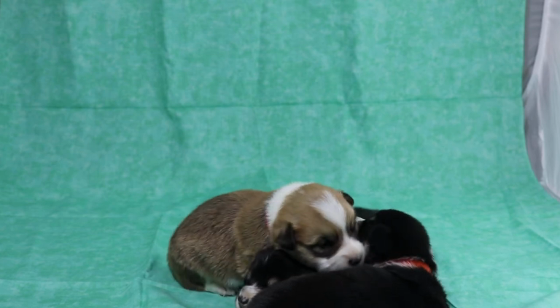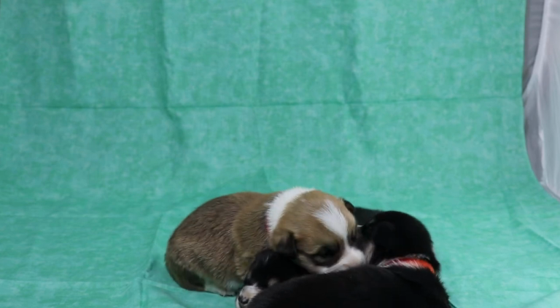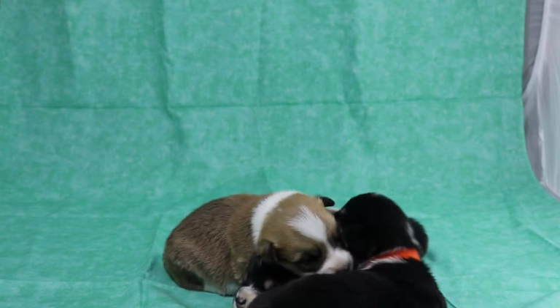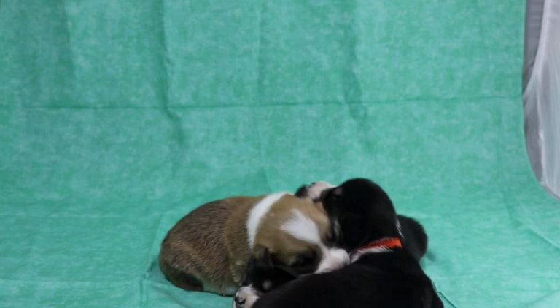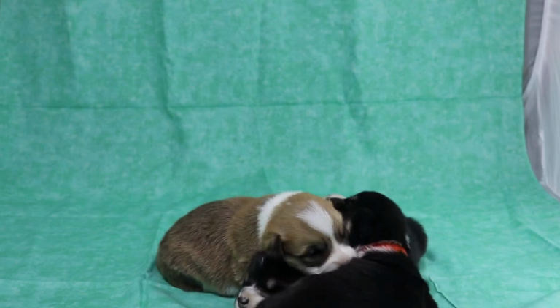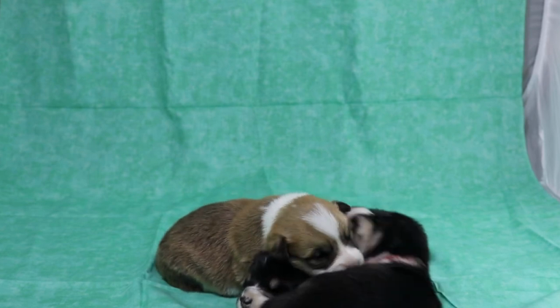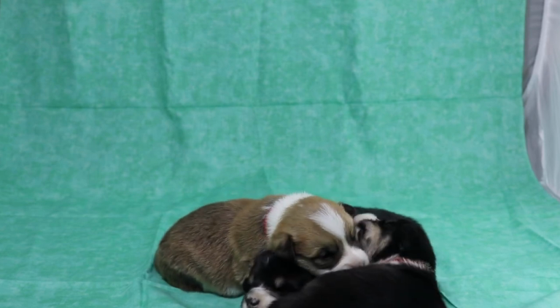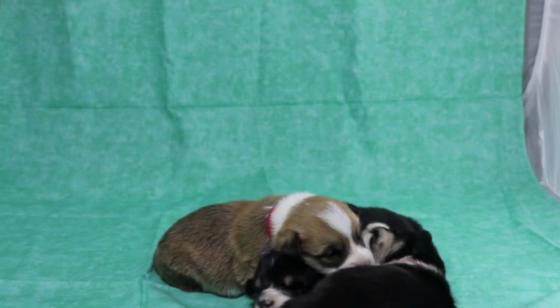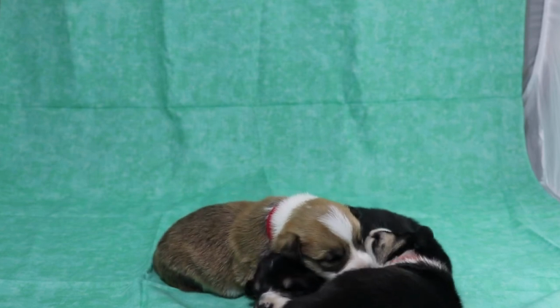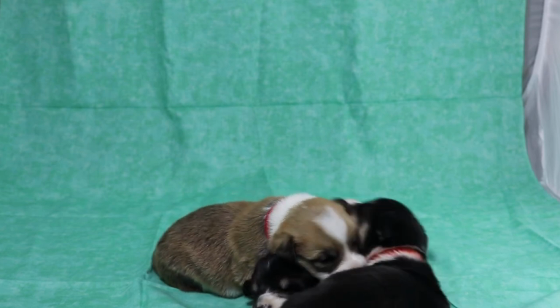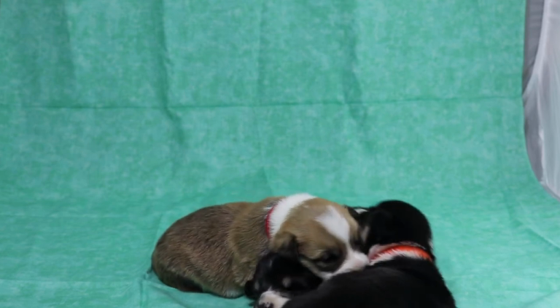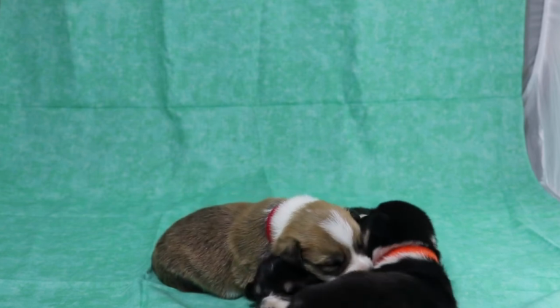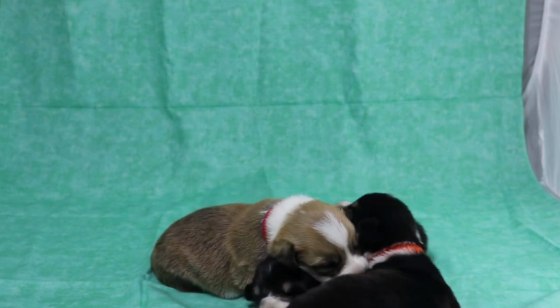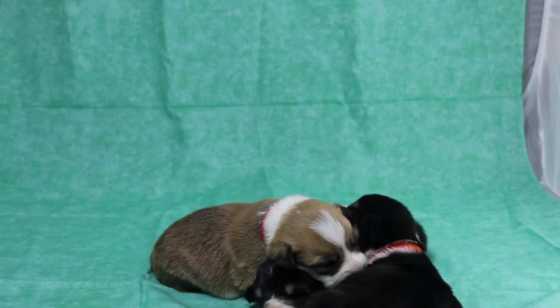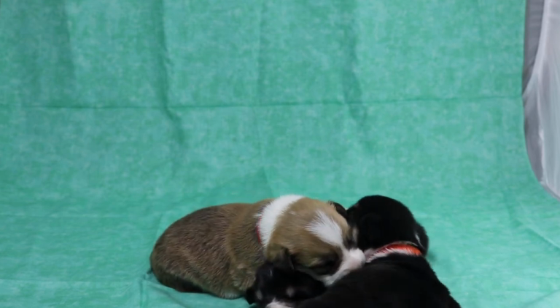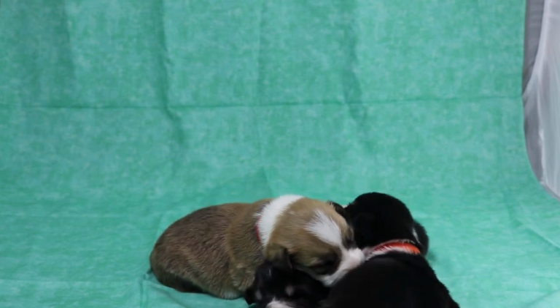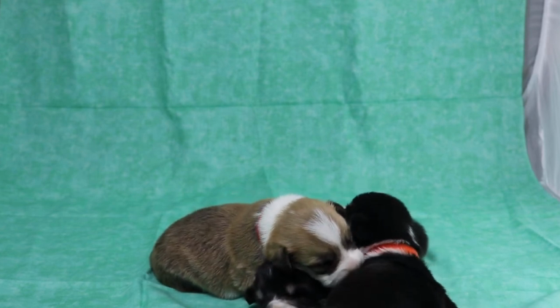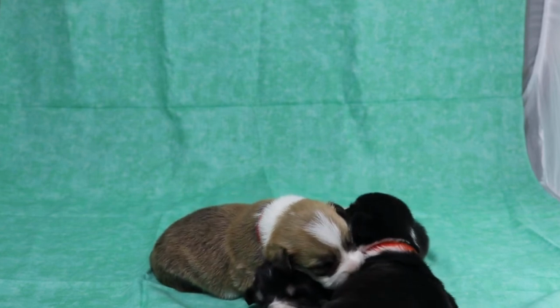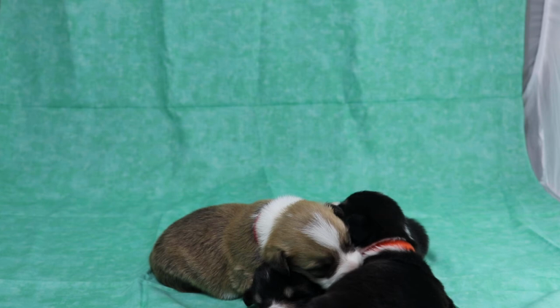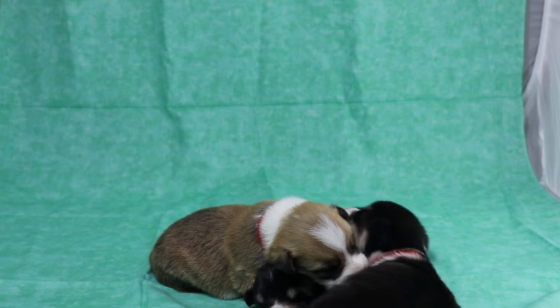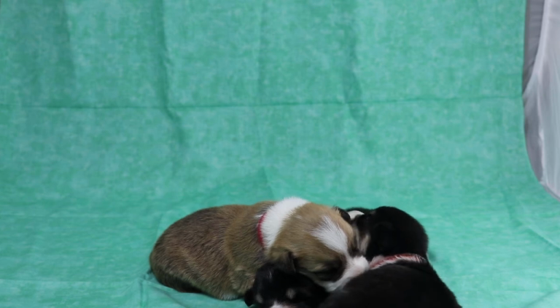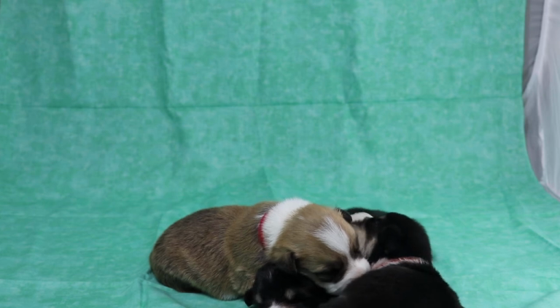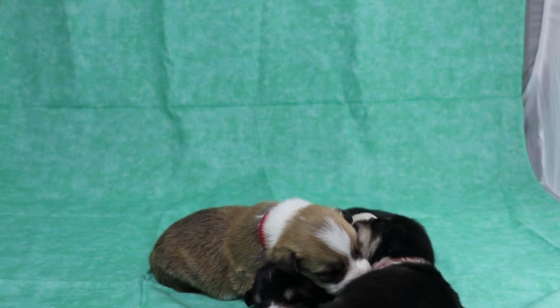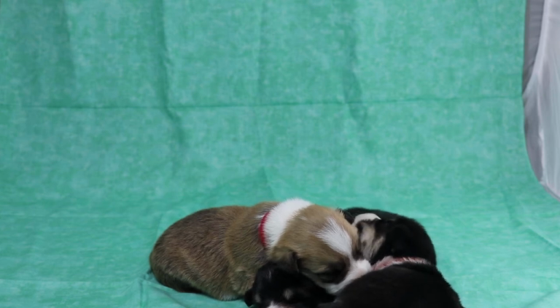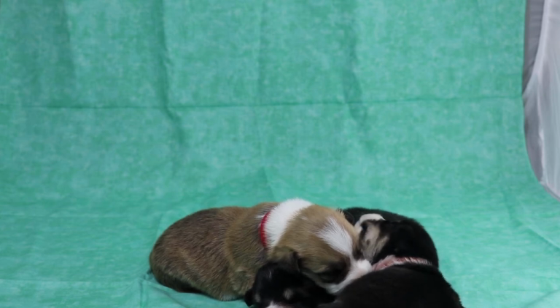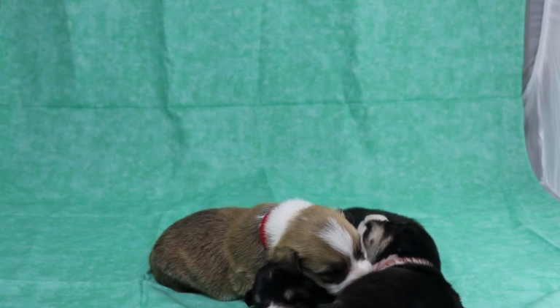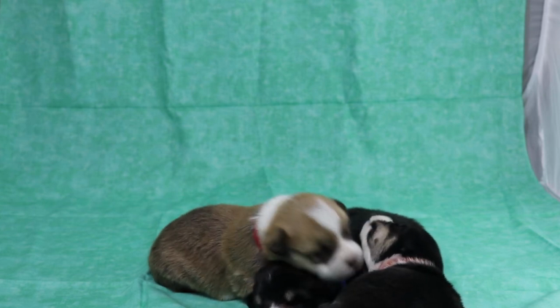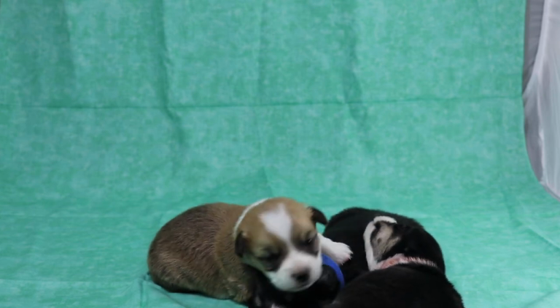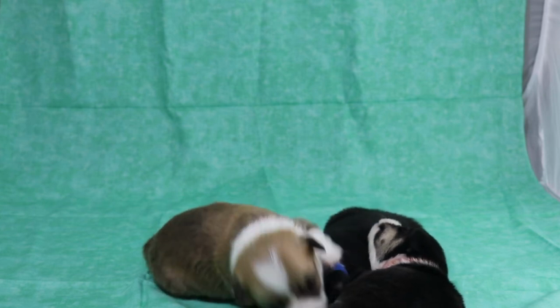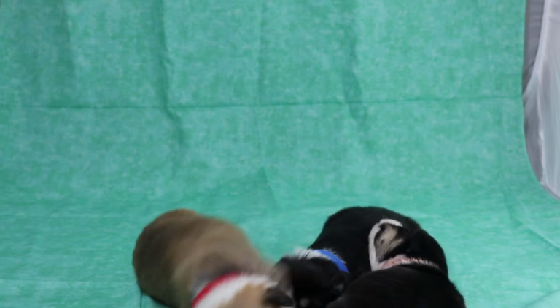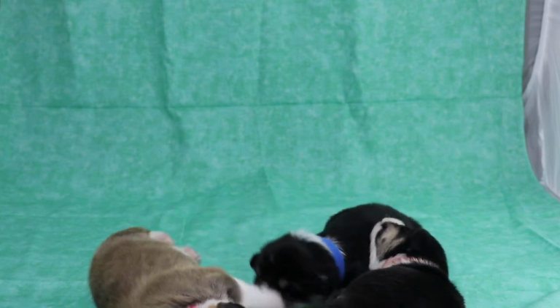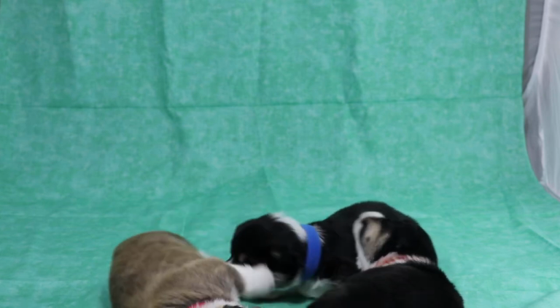This is Tim of ArkansasCorgies.com. Here we have the Rapunzel and Robin Hood Litter, born November 24, 2020.